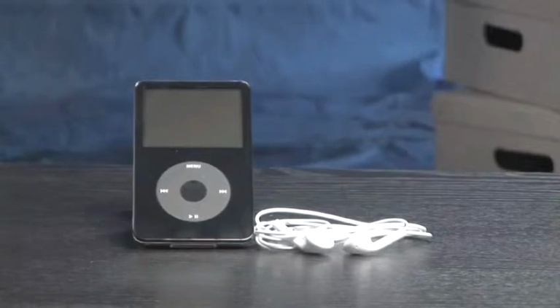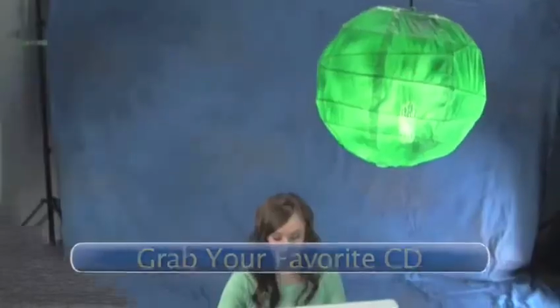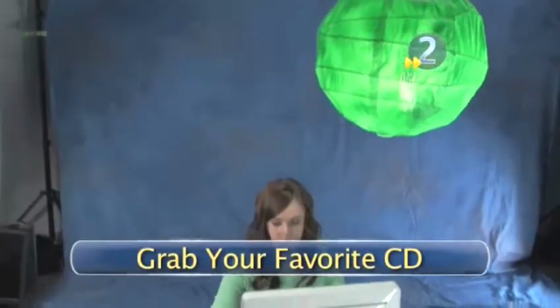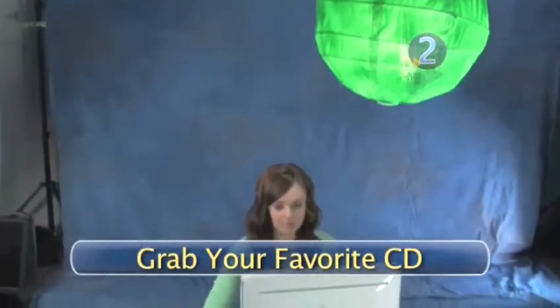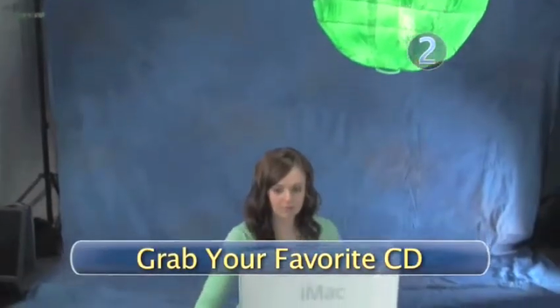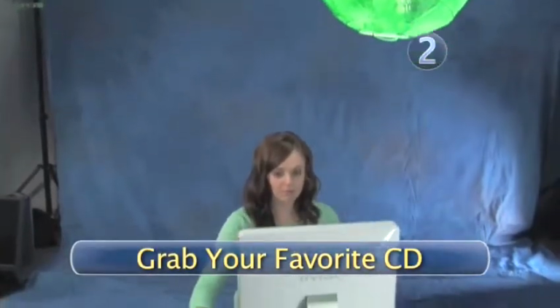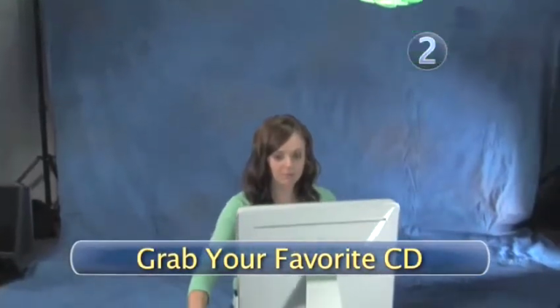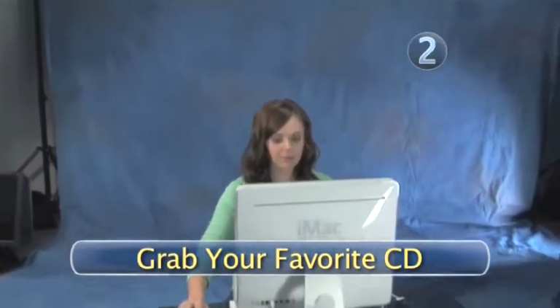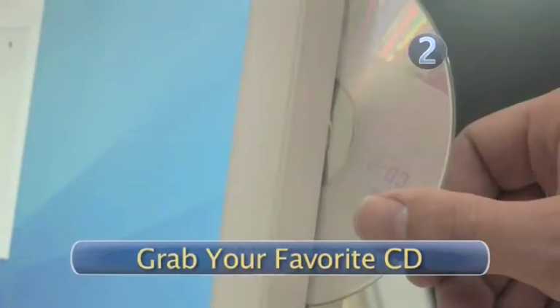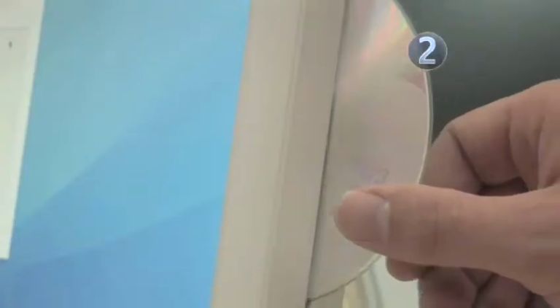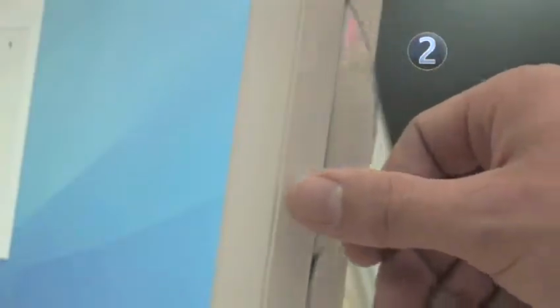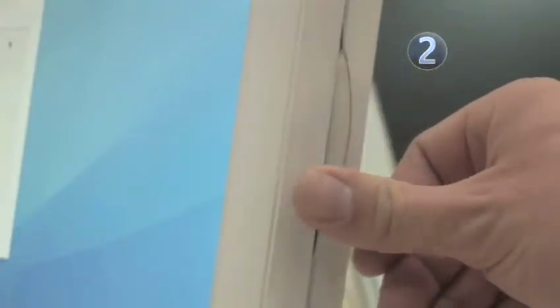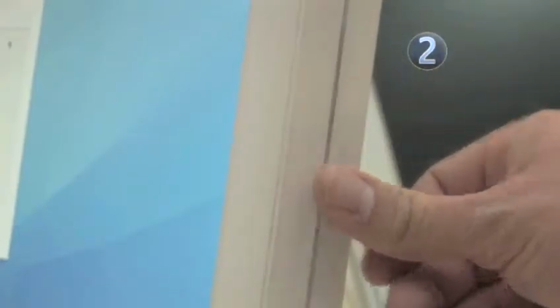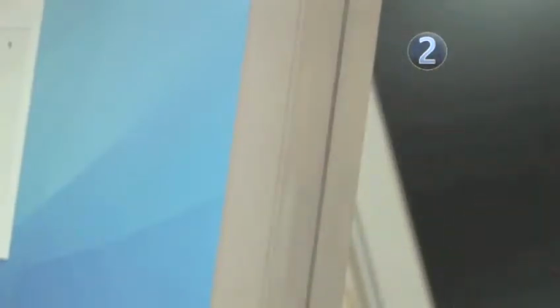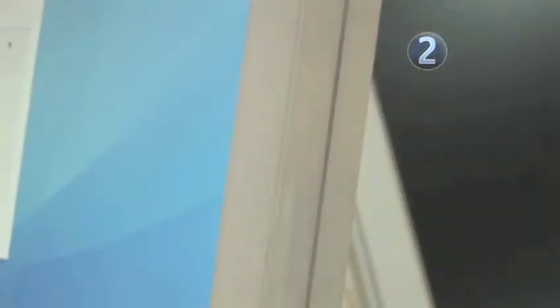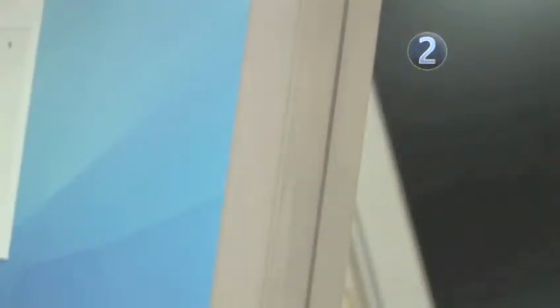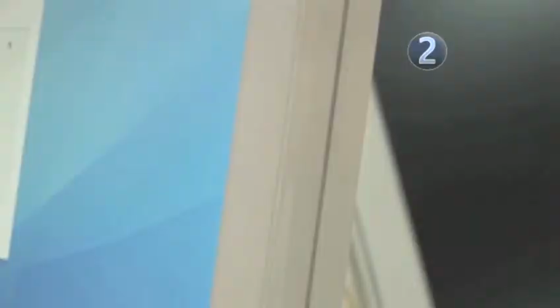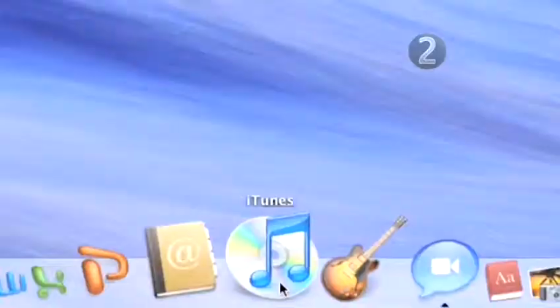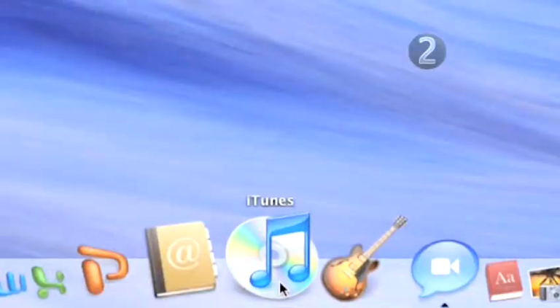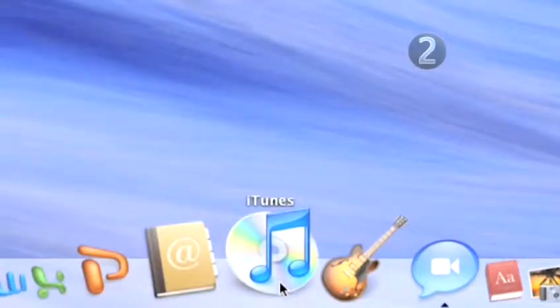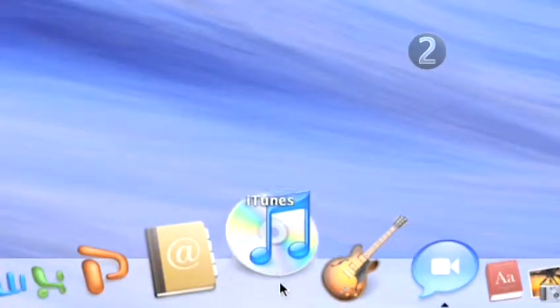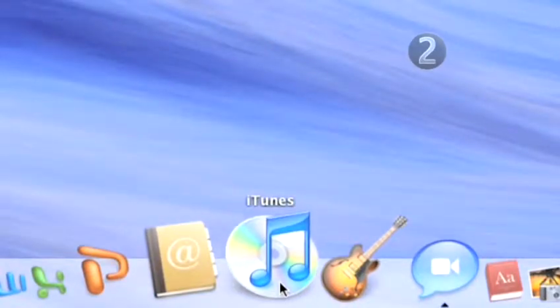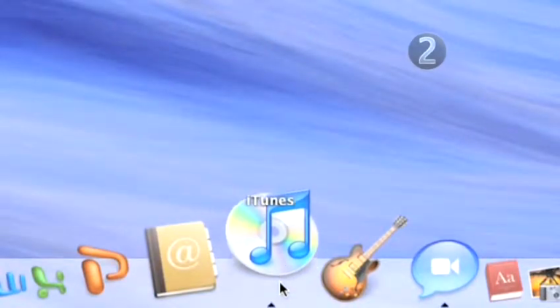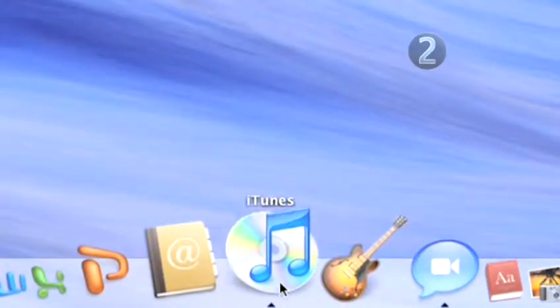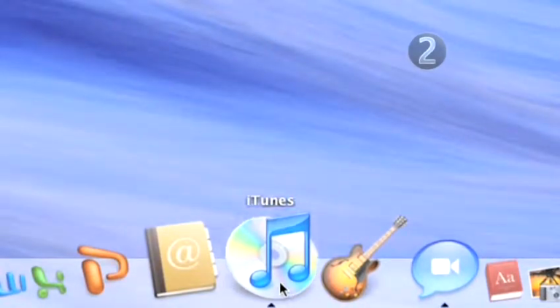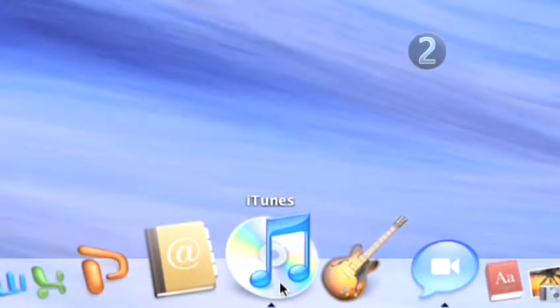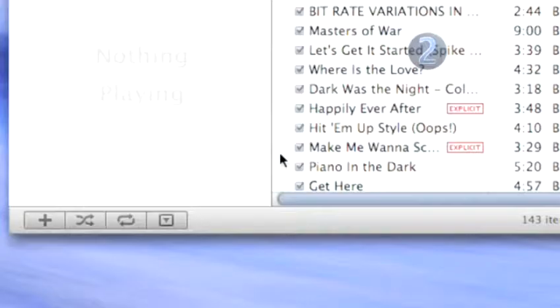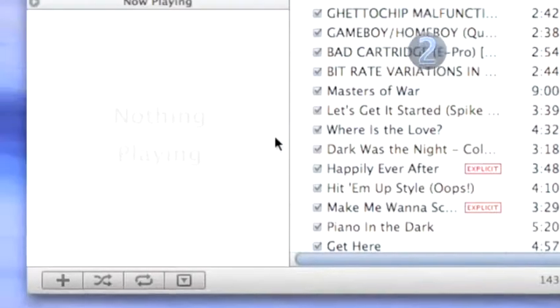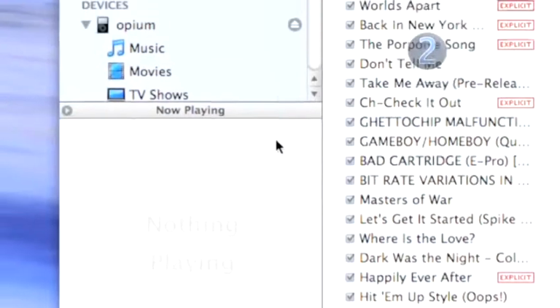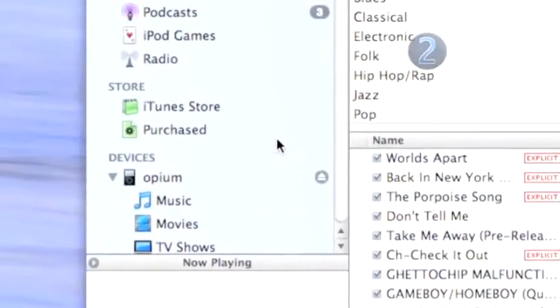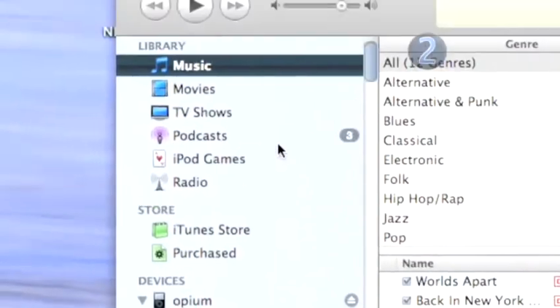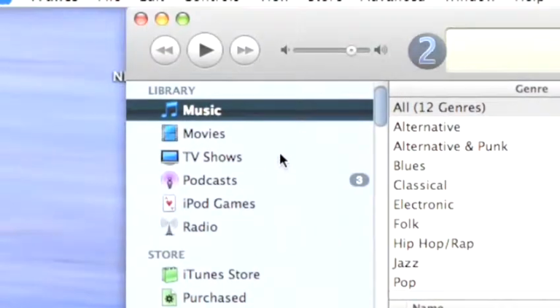Step 2: Grab your favorite CD. Insert the CD into your computer's CD drive. Open up your iTunes and wait for the dialog box to appear. You don't want to import right now.